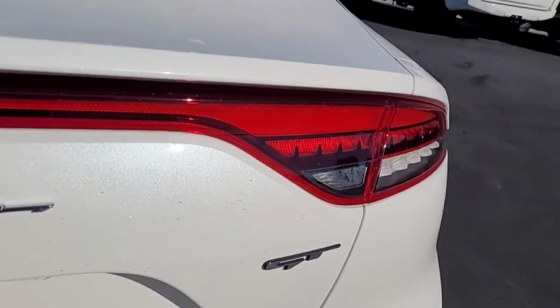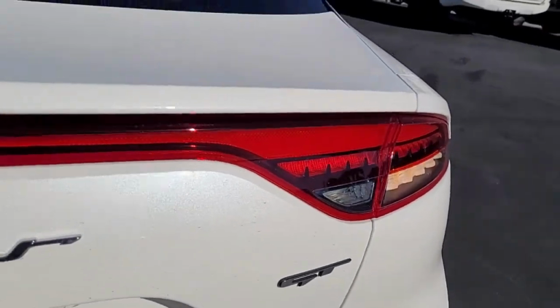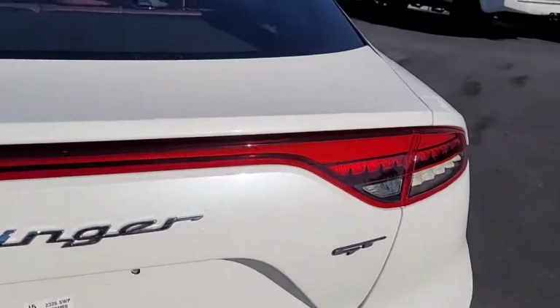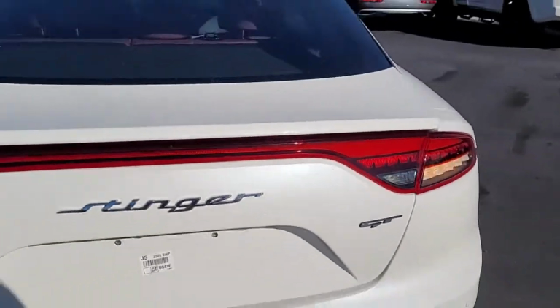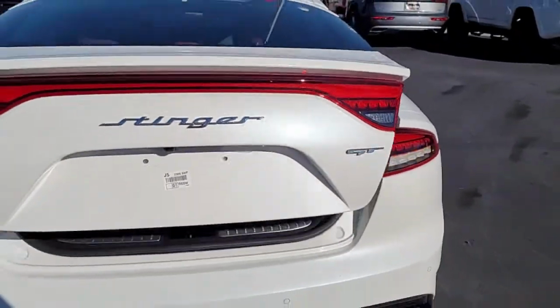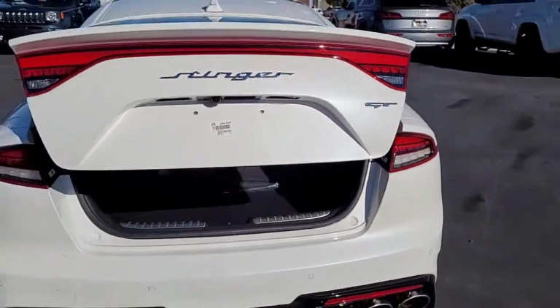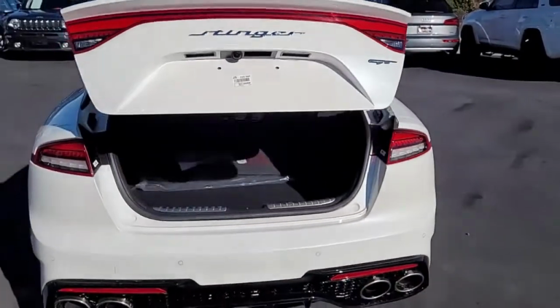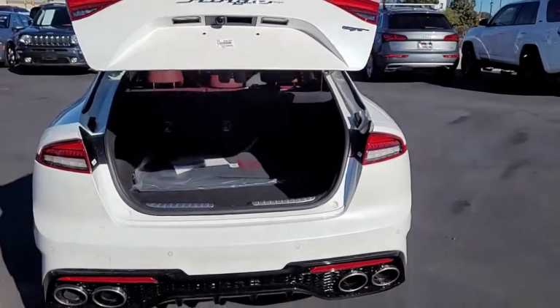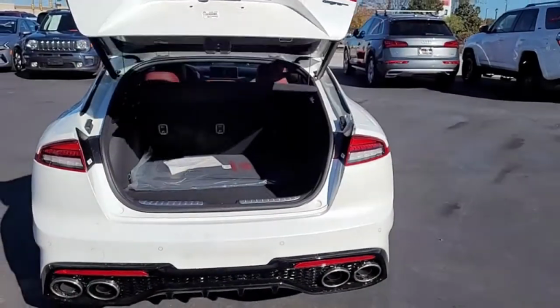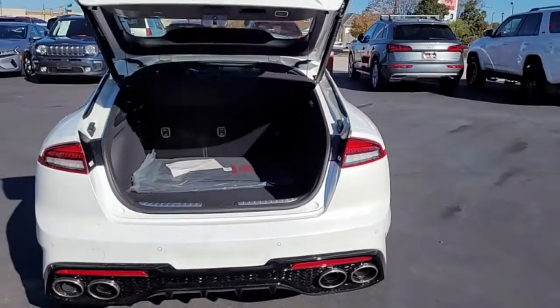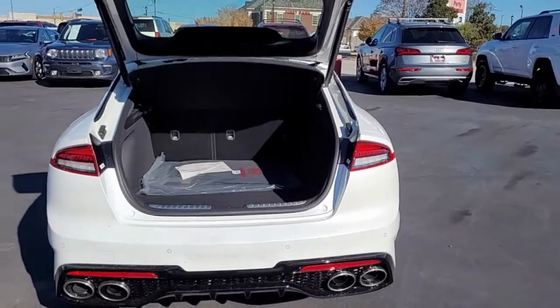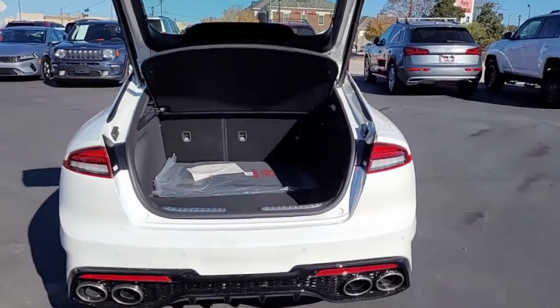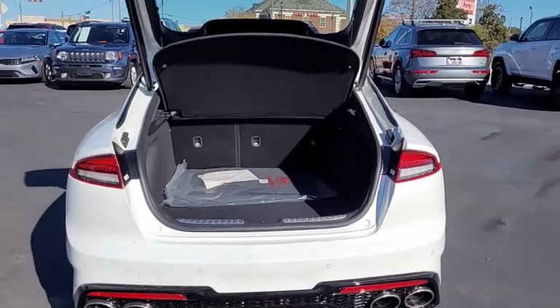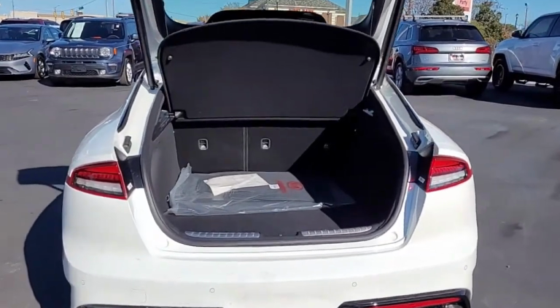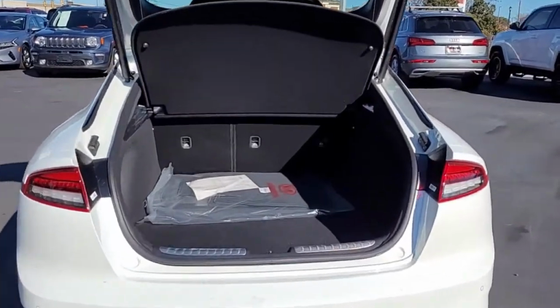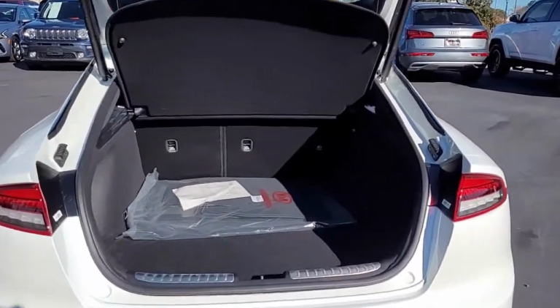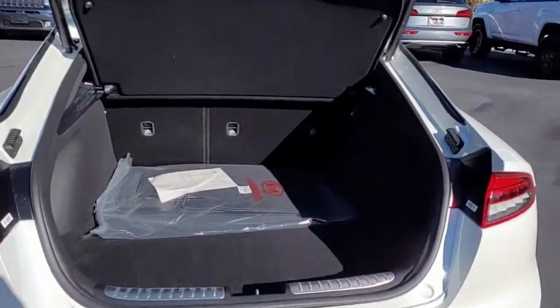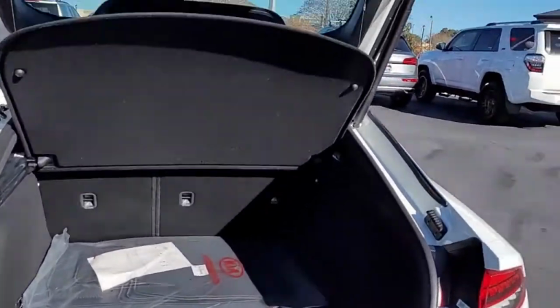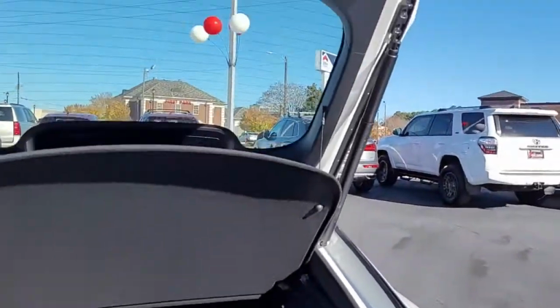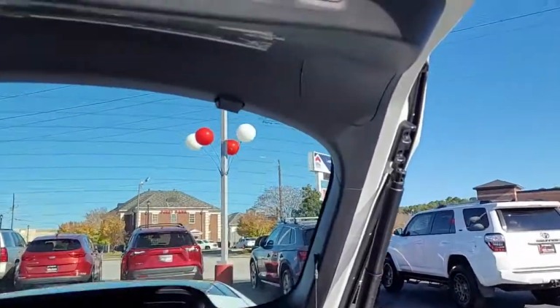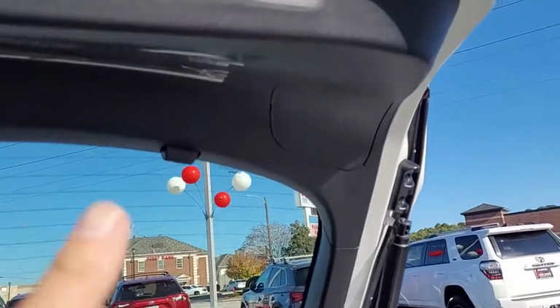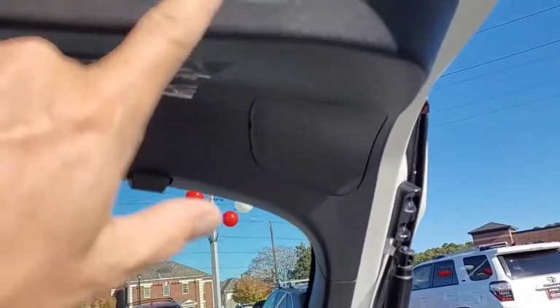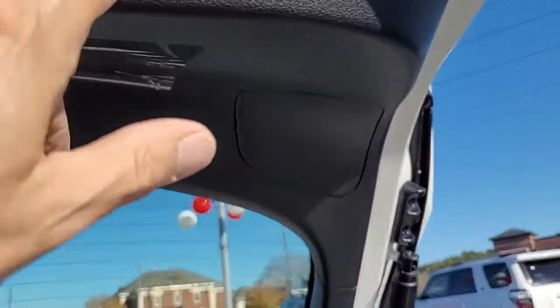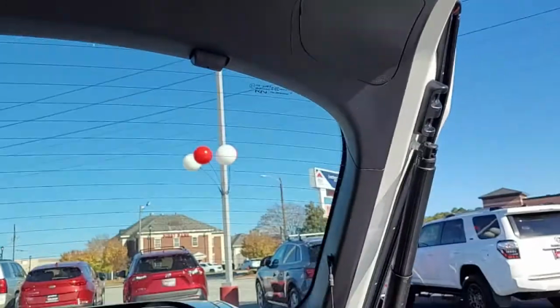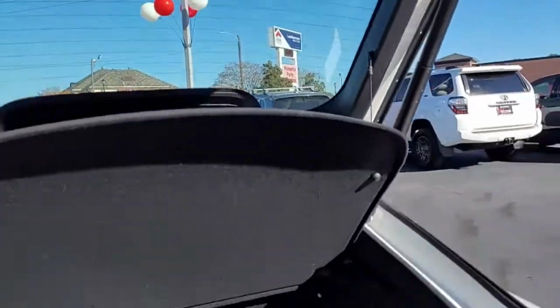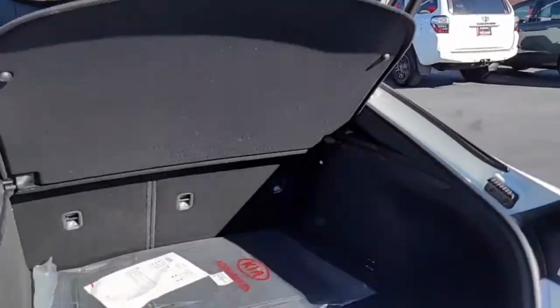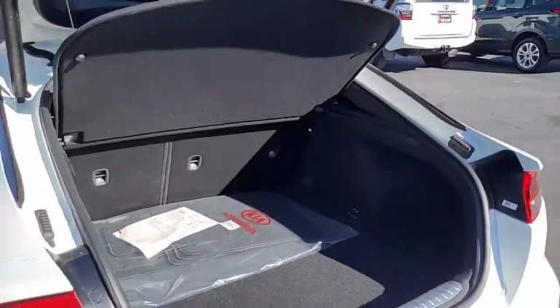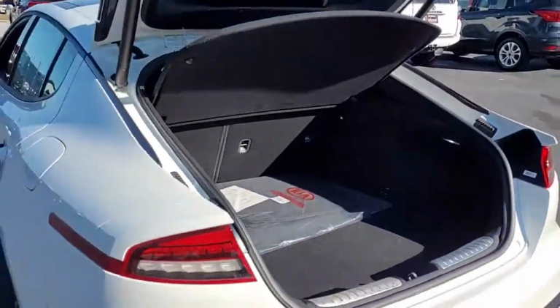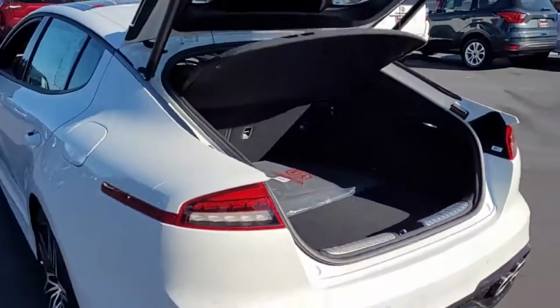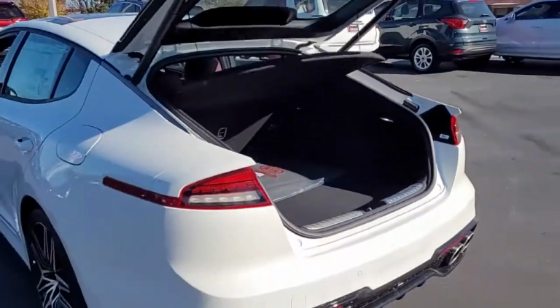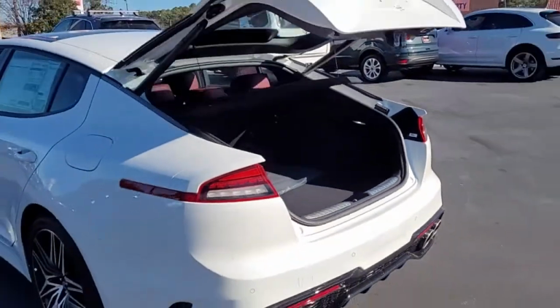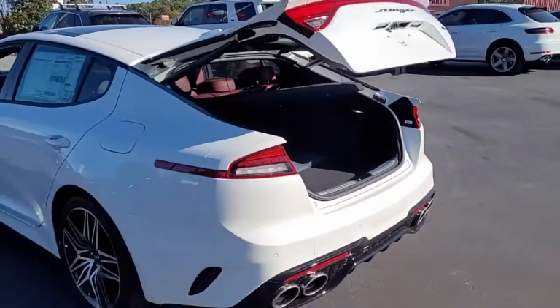I'm gonna pop the tailgate and it is a power liftgate. You don't see that too often on coupes. Well, this is a sedan with a liftgate. That's pretty cool.